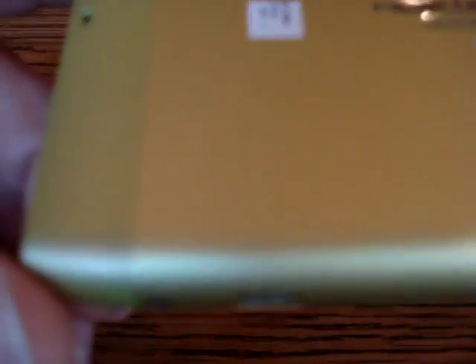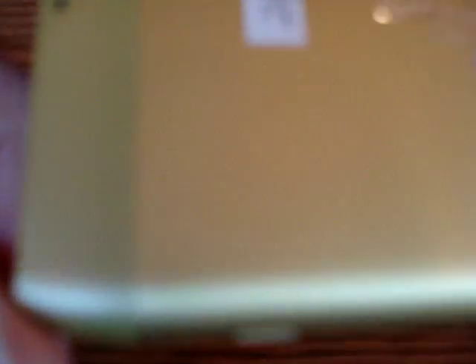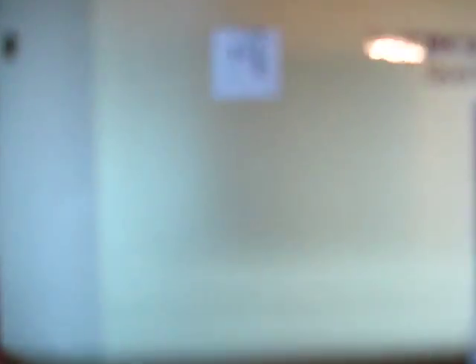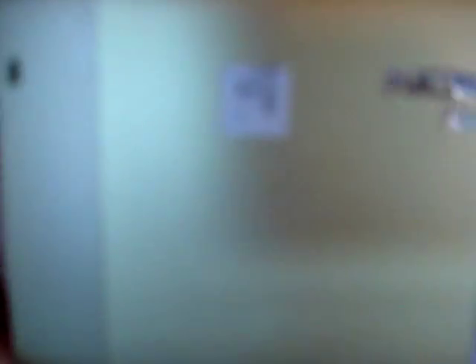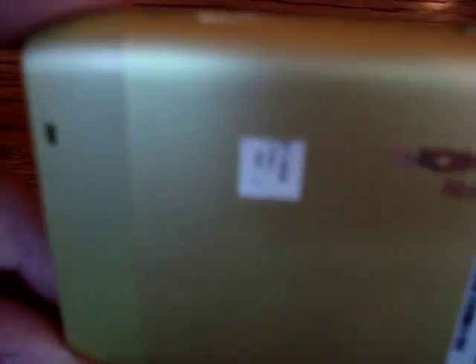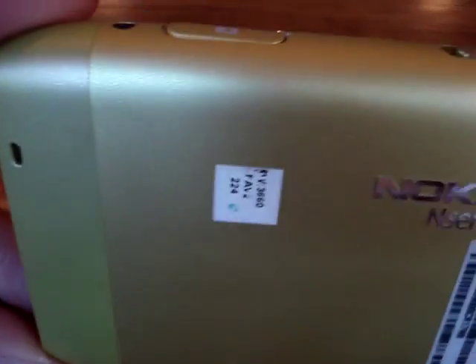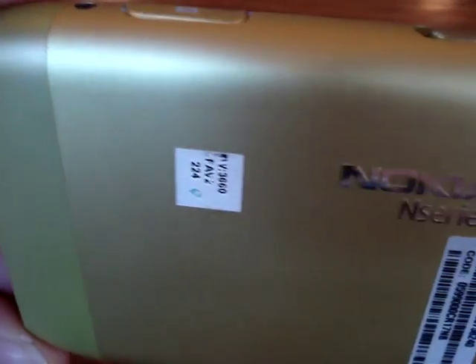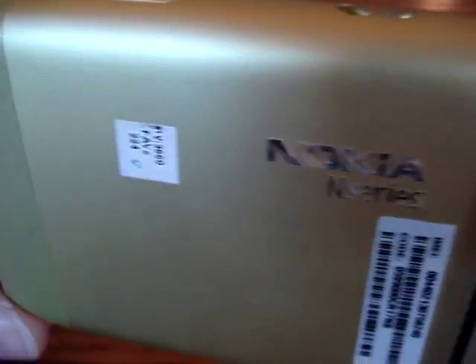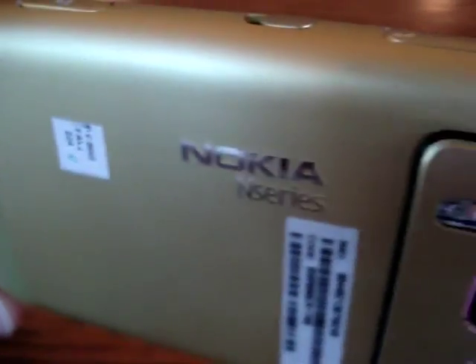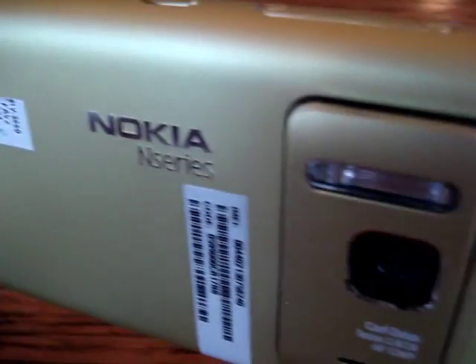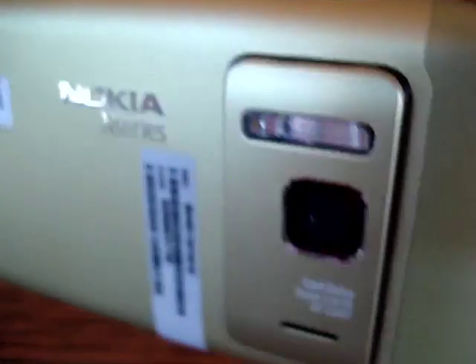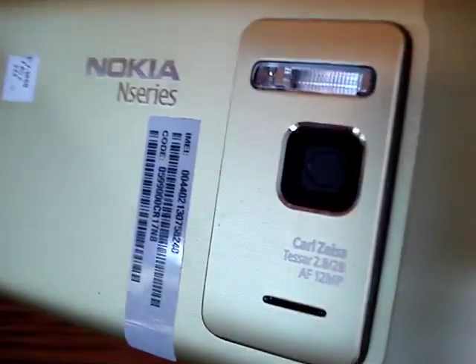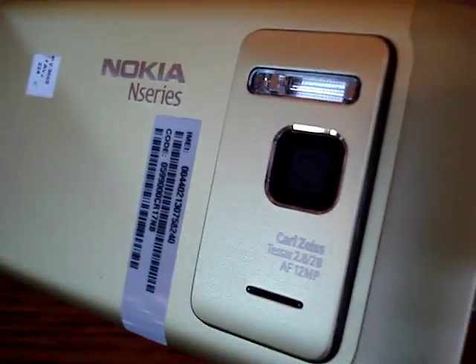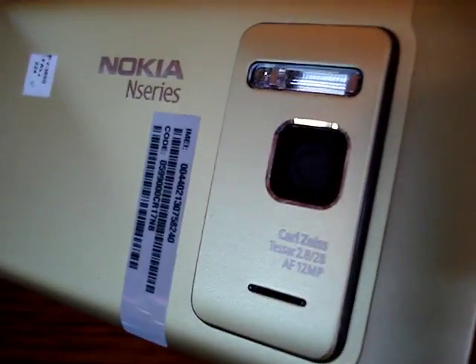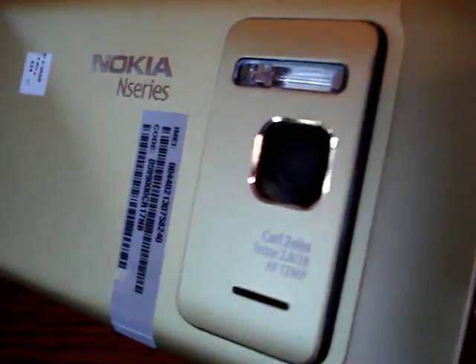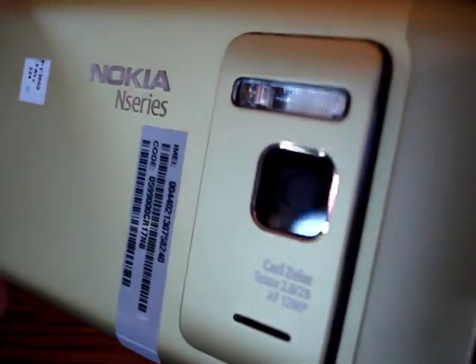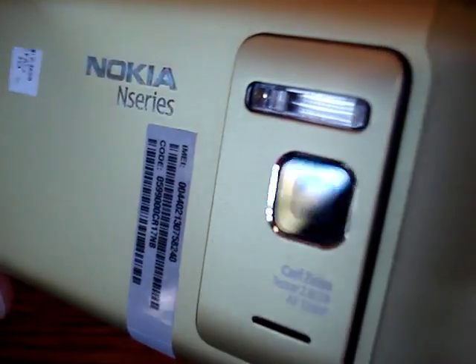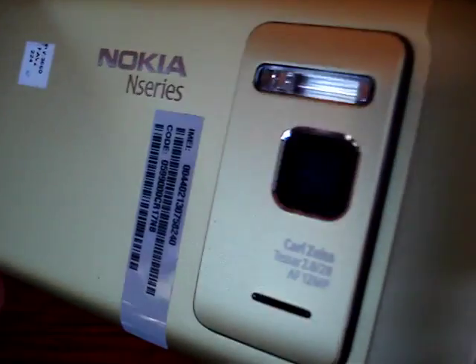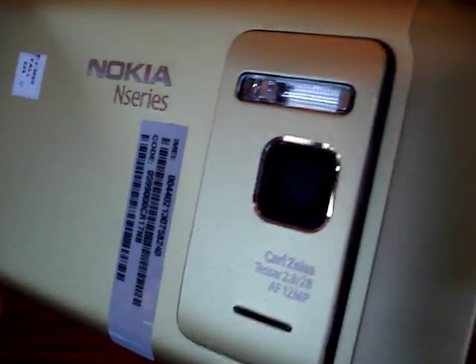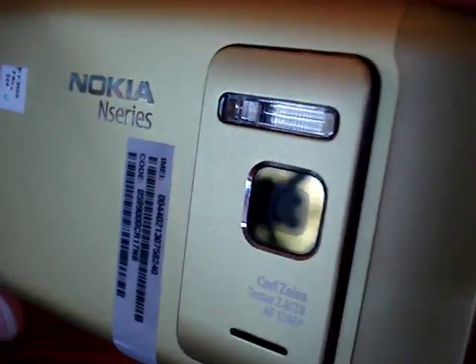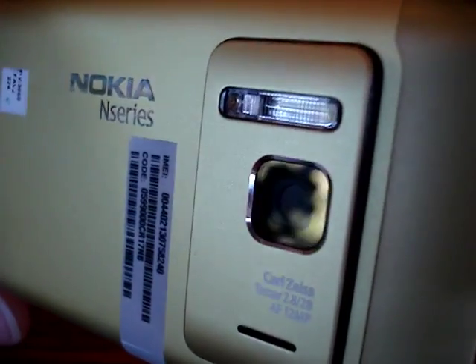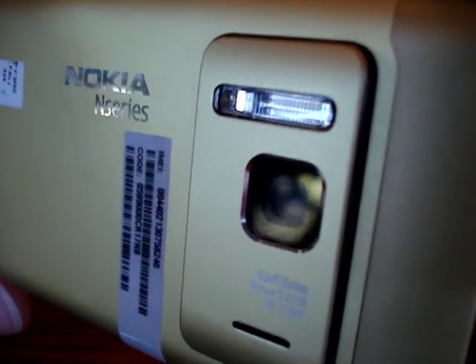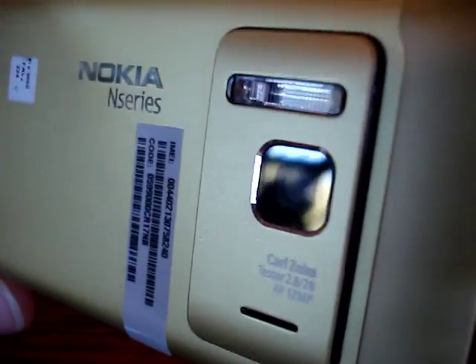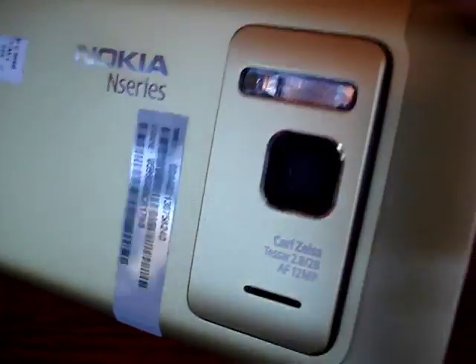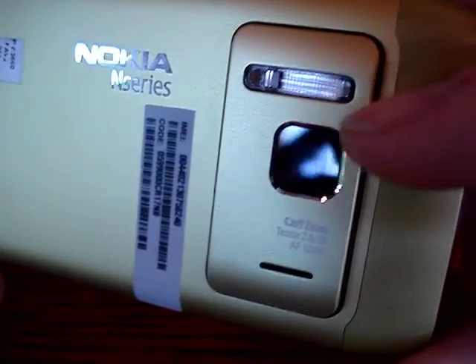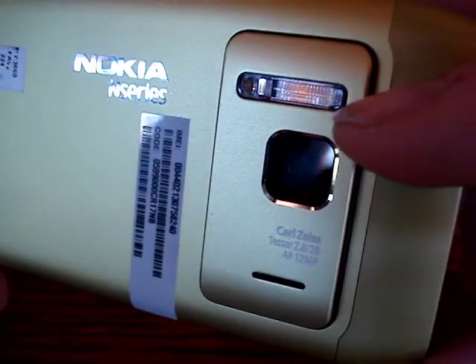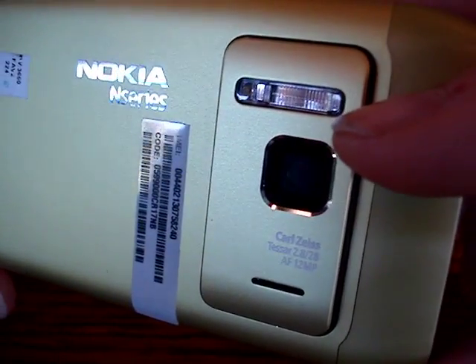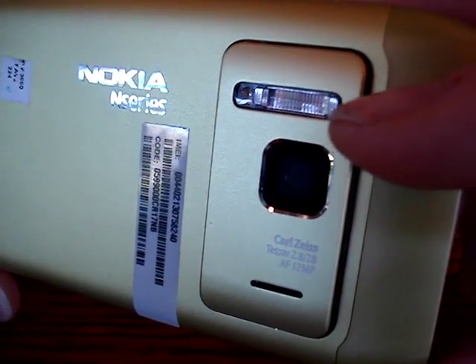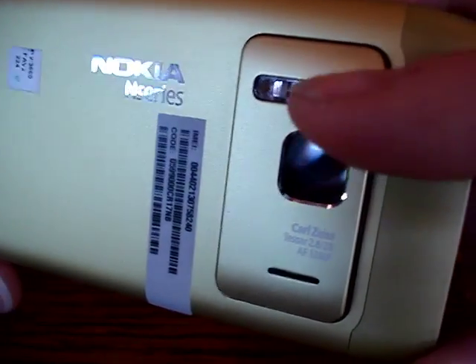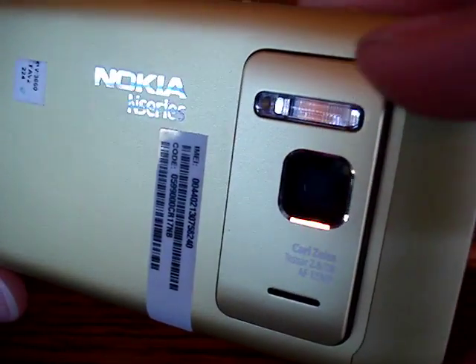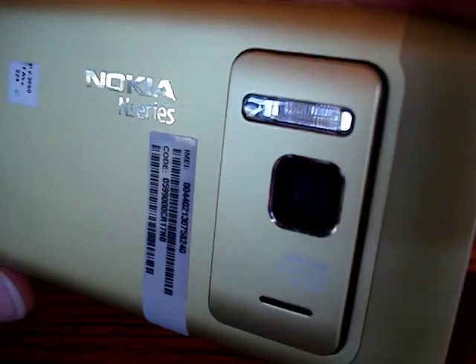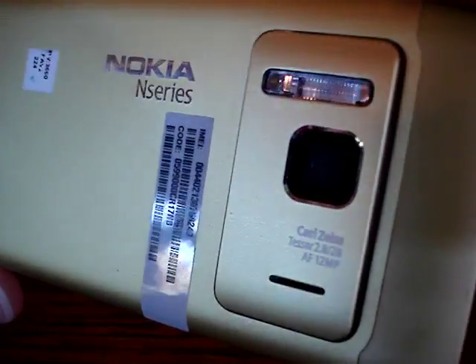So here we go — this is the back piece and the camera: 12 megapixel autofocus with 720p video recording at 25 frames per second, a xenon flash, and an autofocus light.